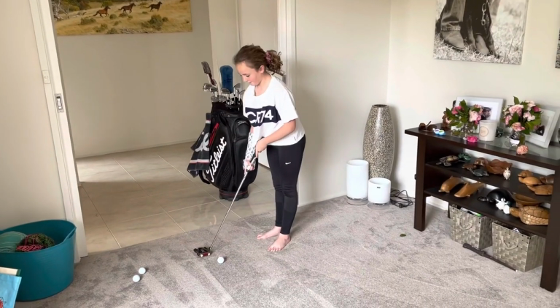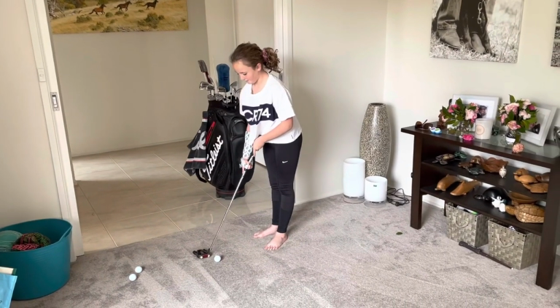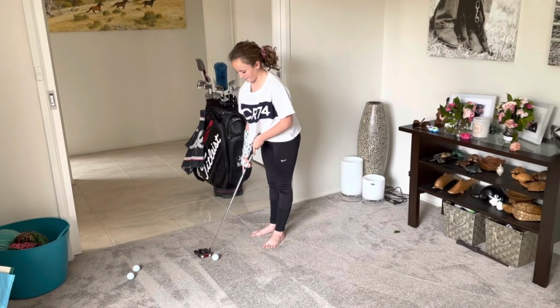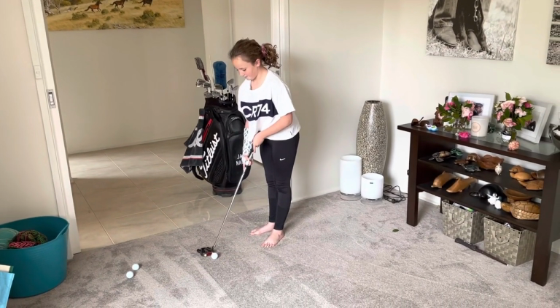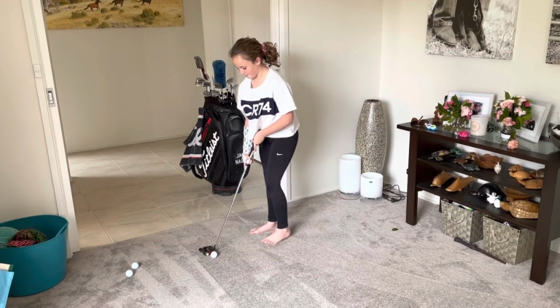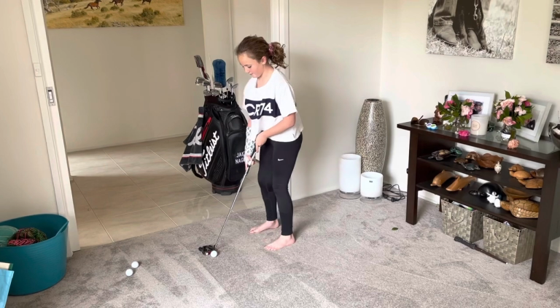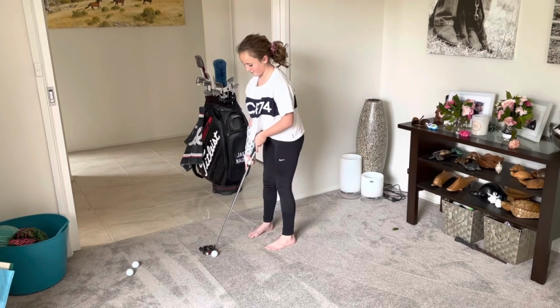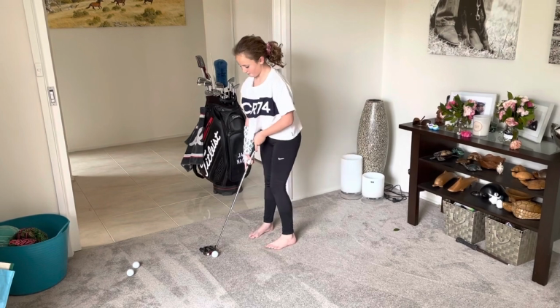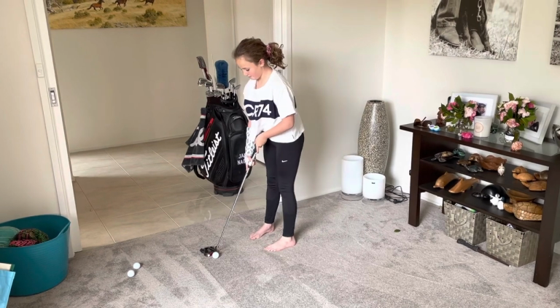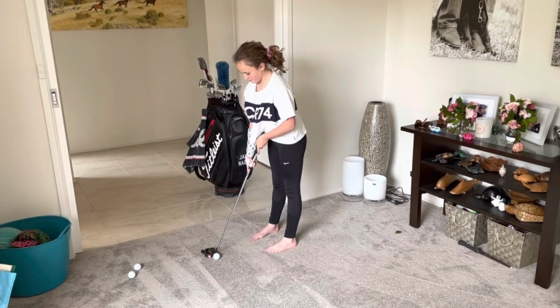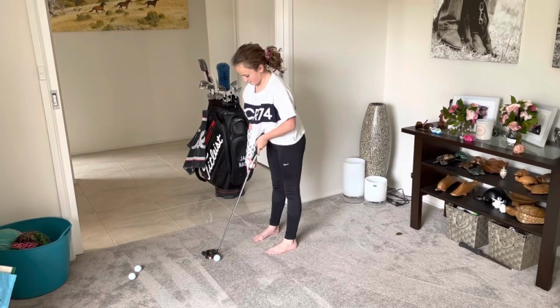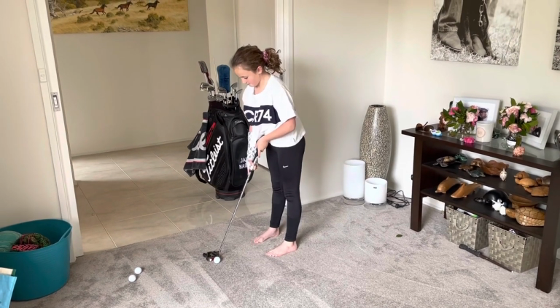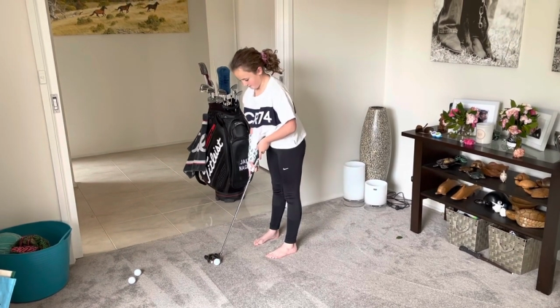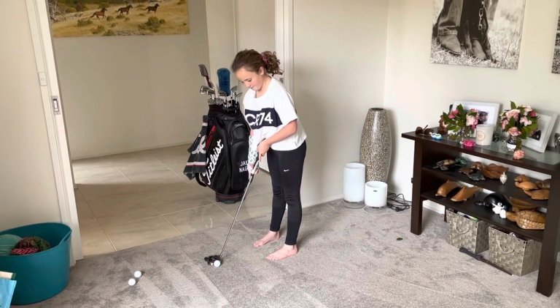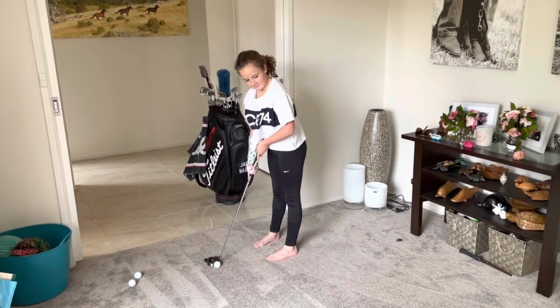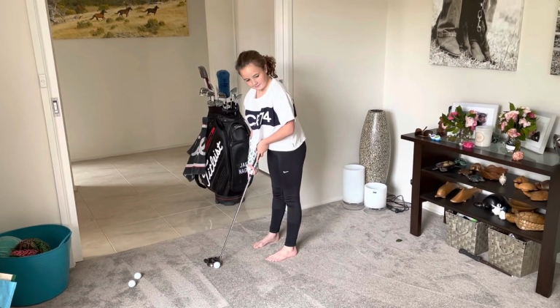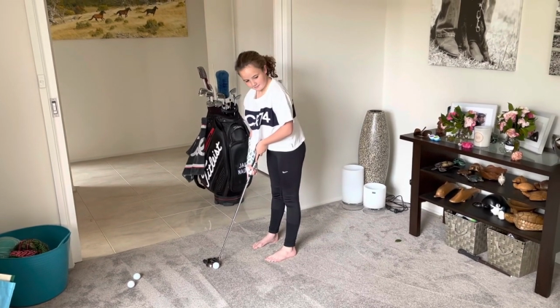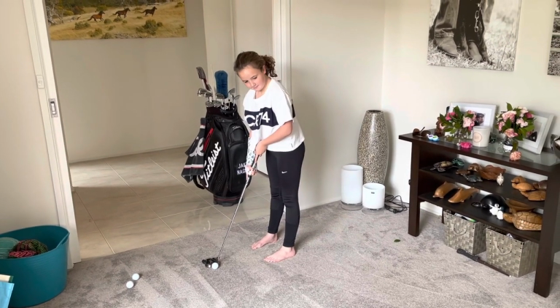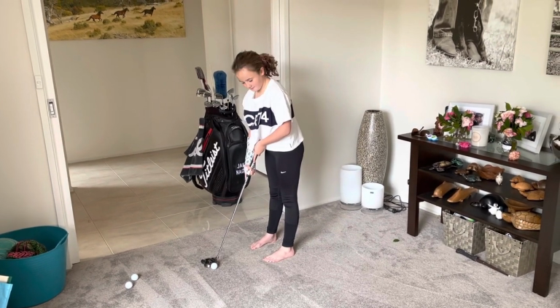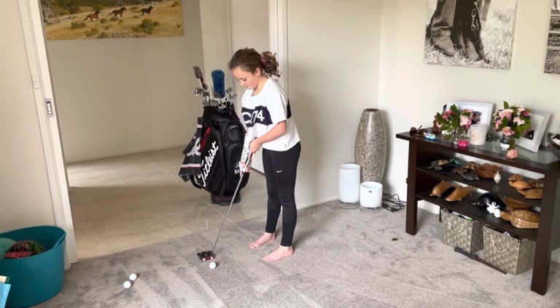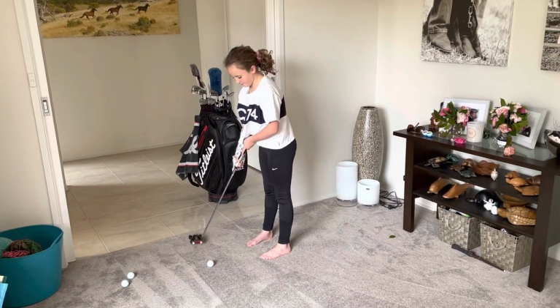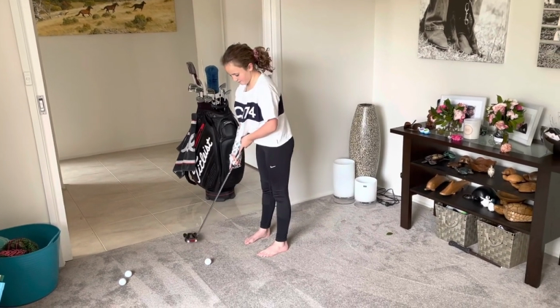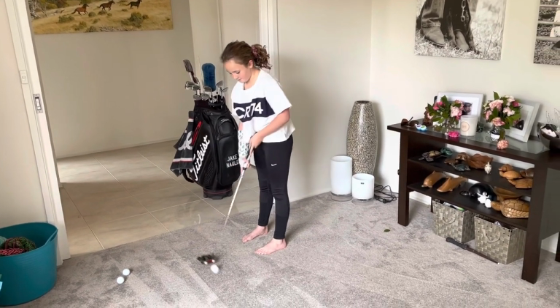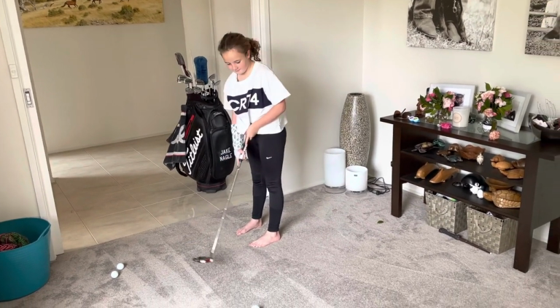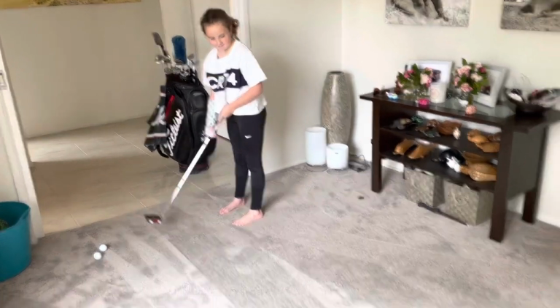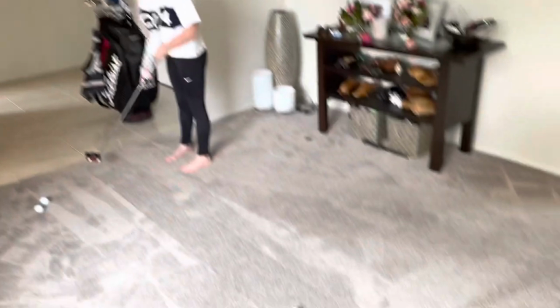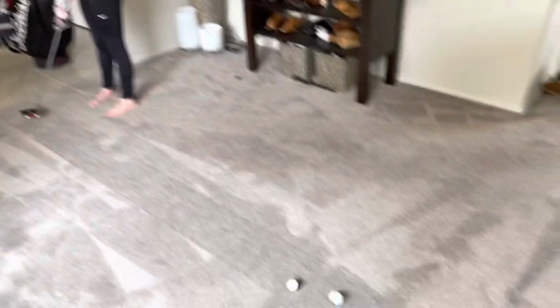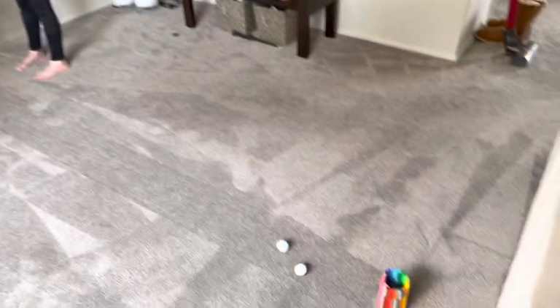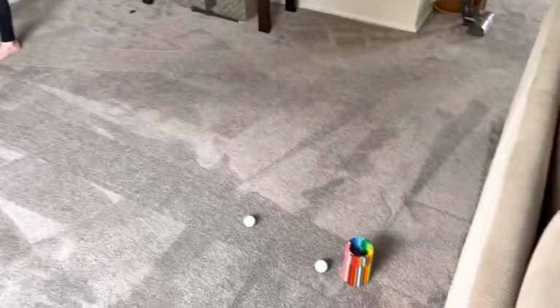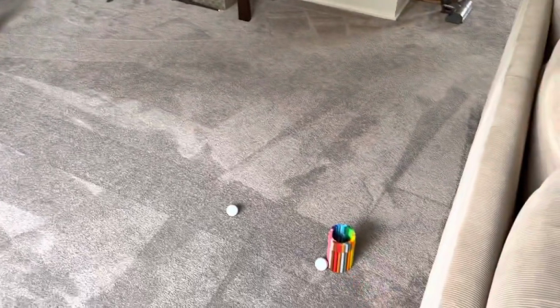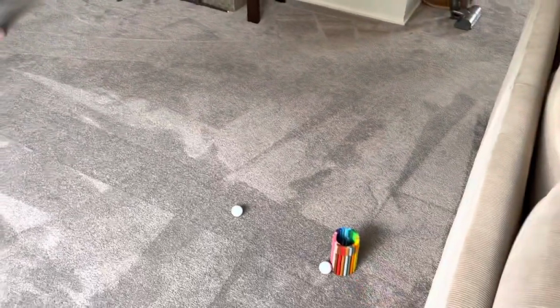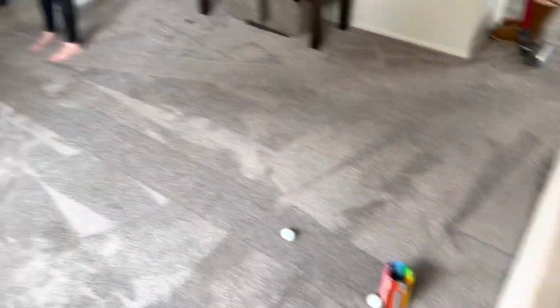Trying to hit it off the middle. If we don't hit it off the middle, we're going to hit the blue tack. She's got it again — bang.